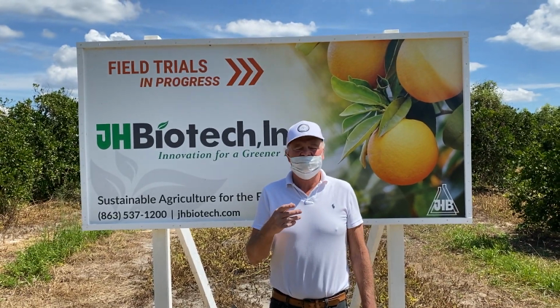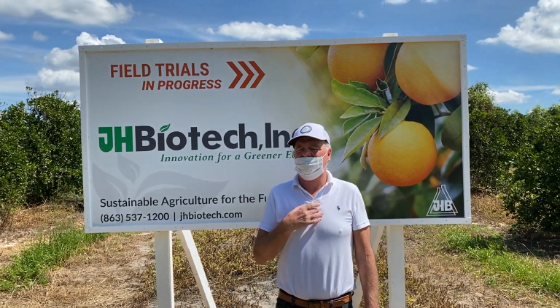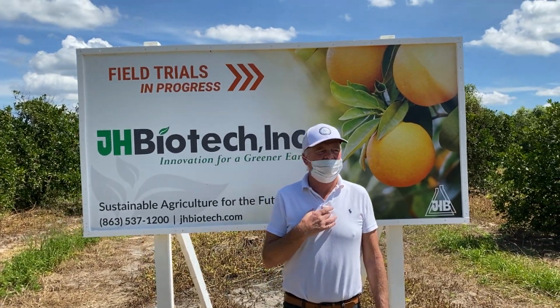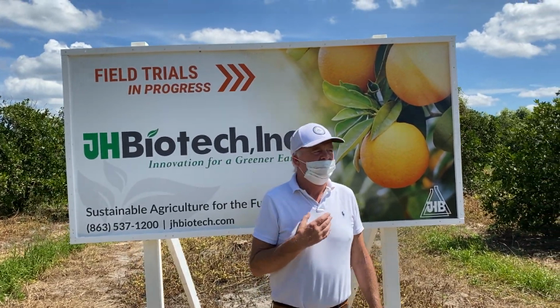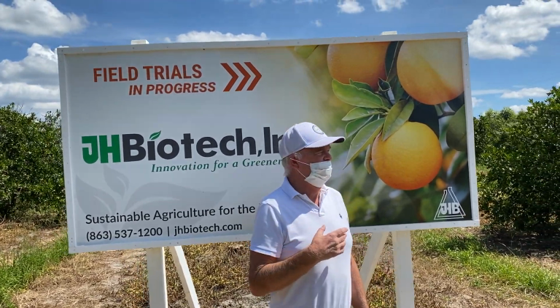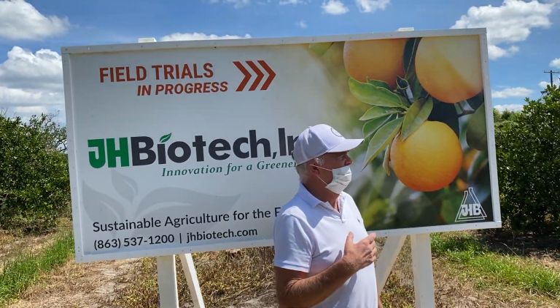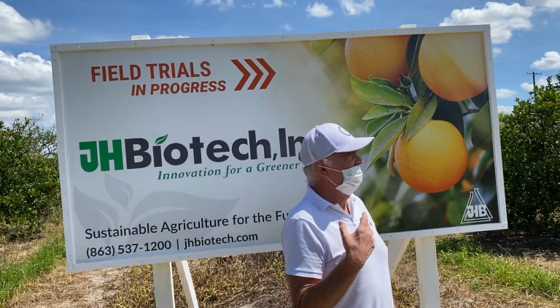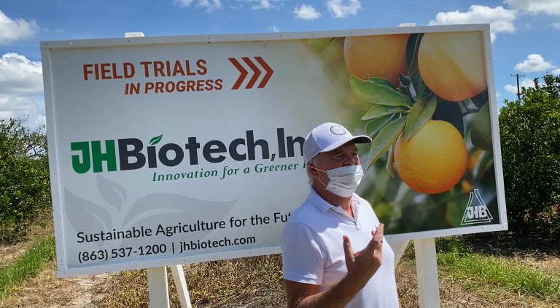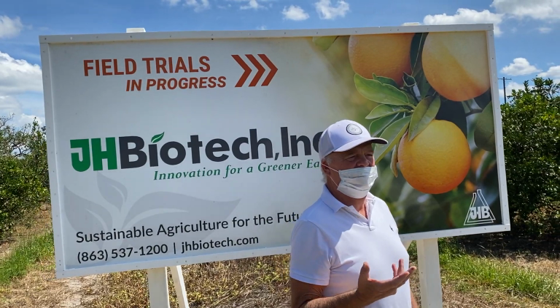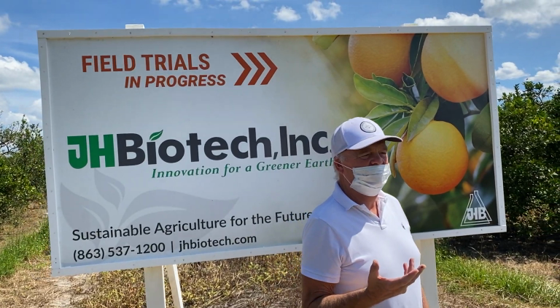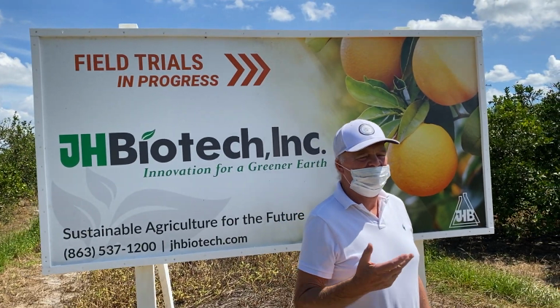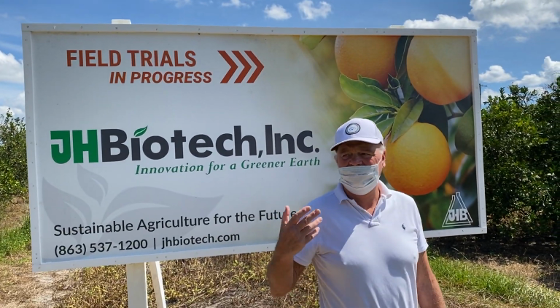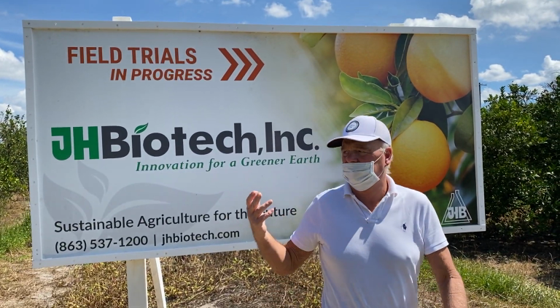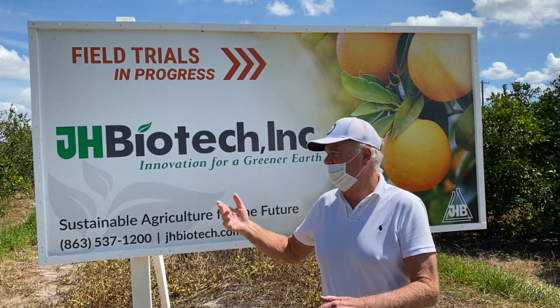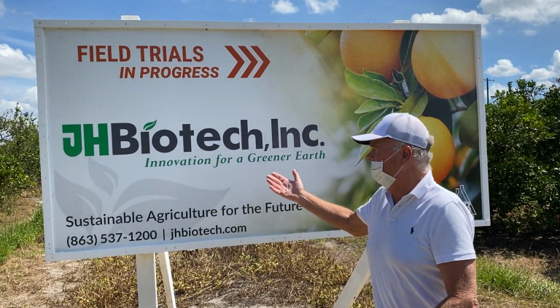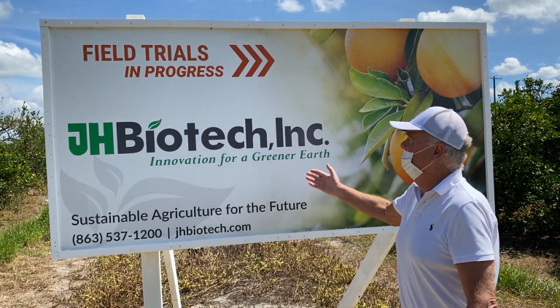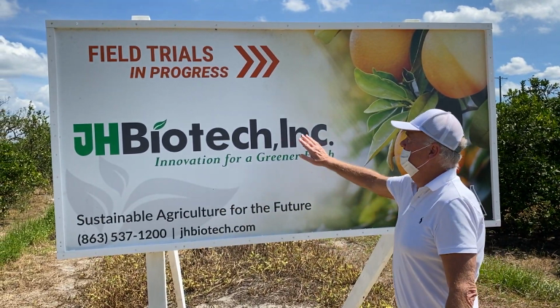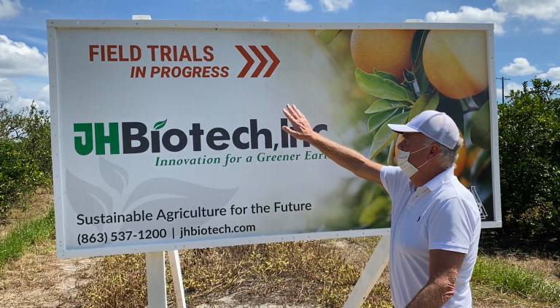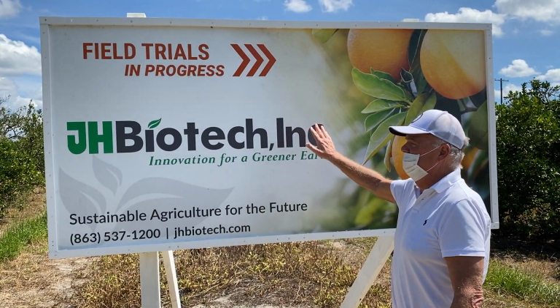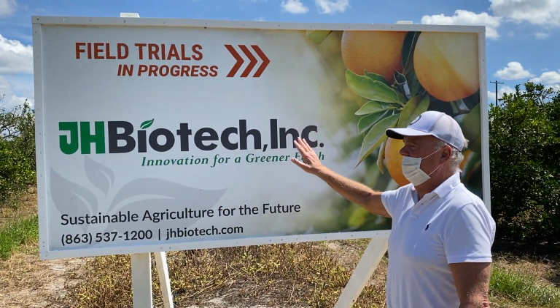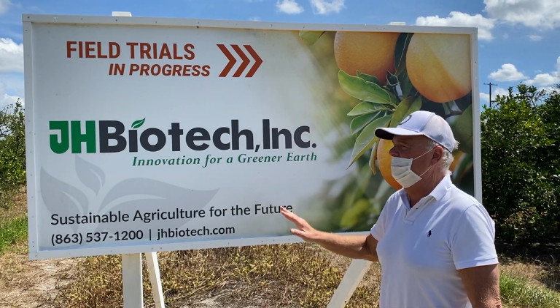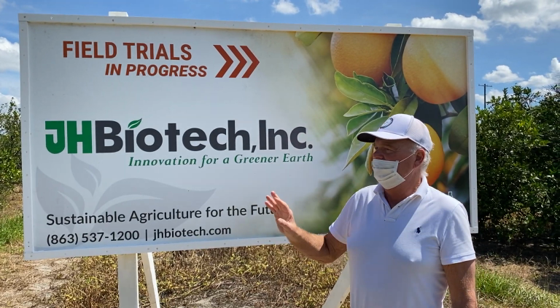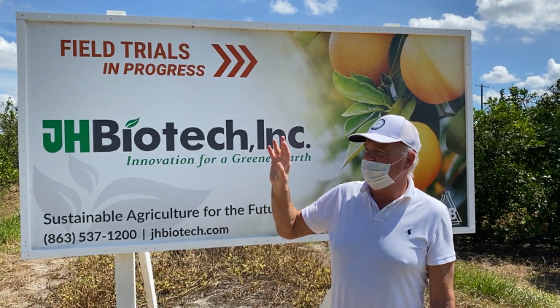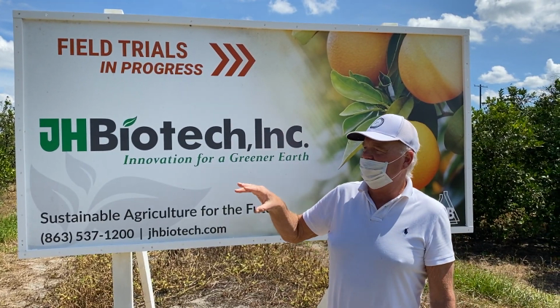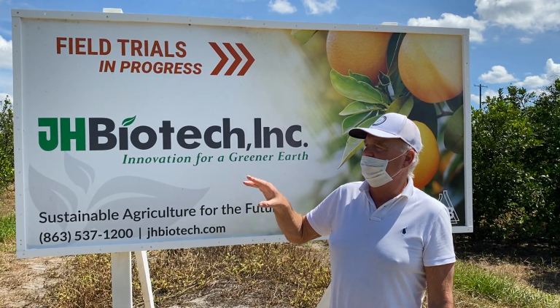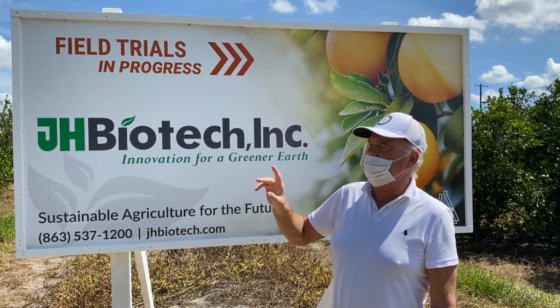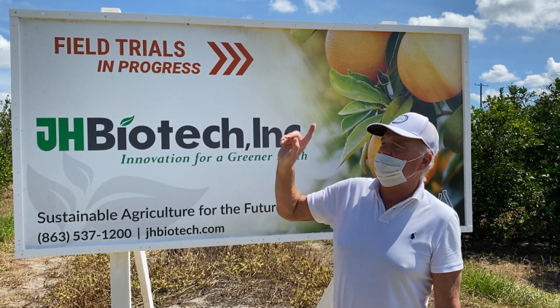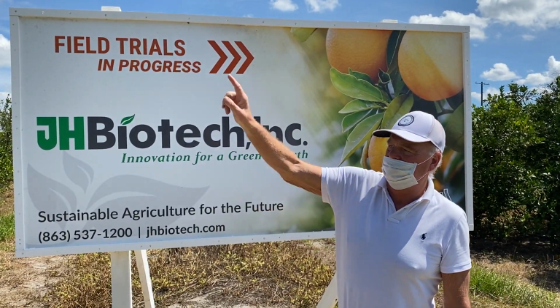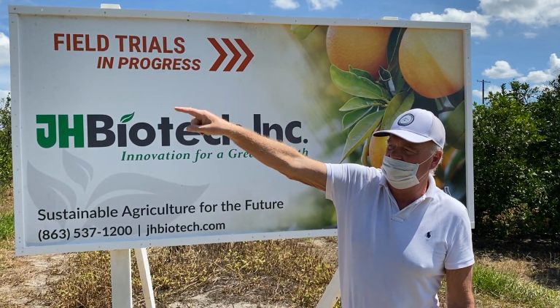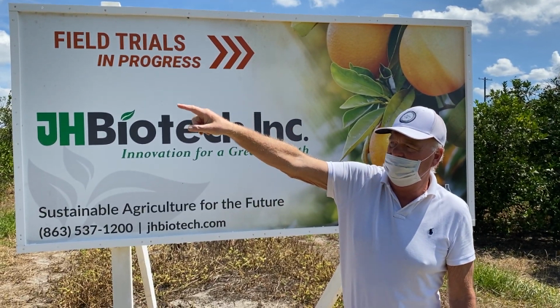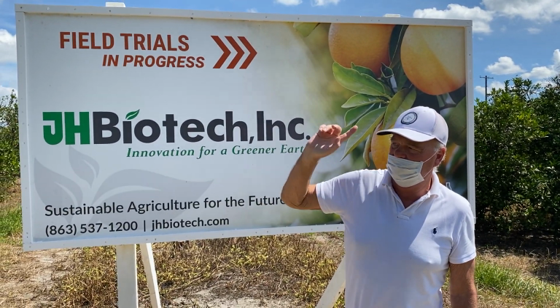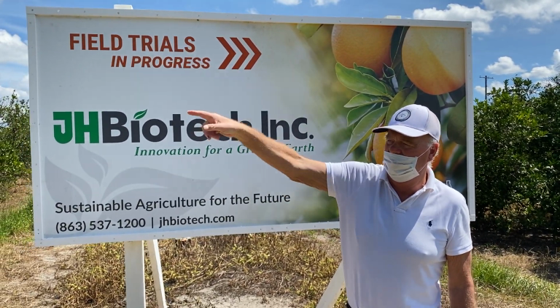This is Jonathan Coleman again. It's Thursday, August 30th. And we've had these — you can see by our sign — this is where our field trial is in progress. These are the same trees, Valentias, that we previously looked at to the north.